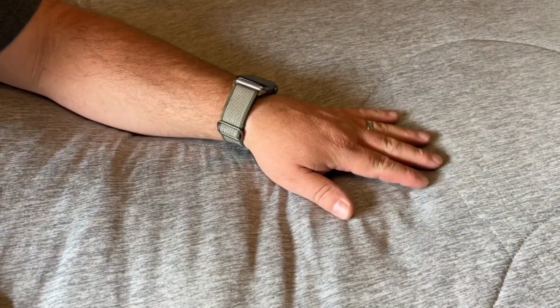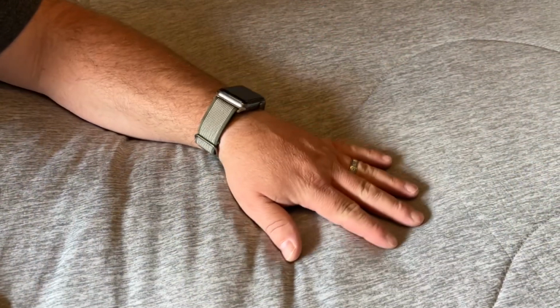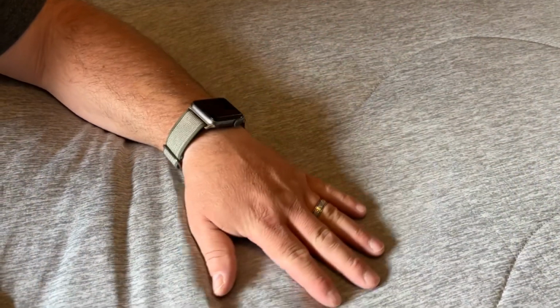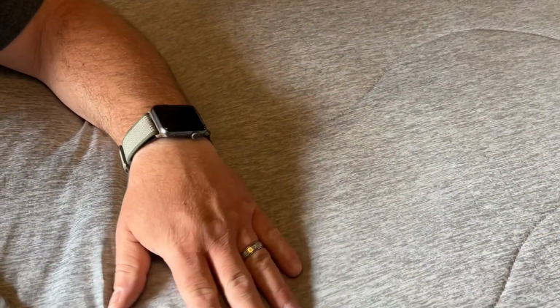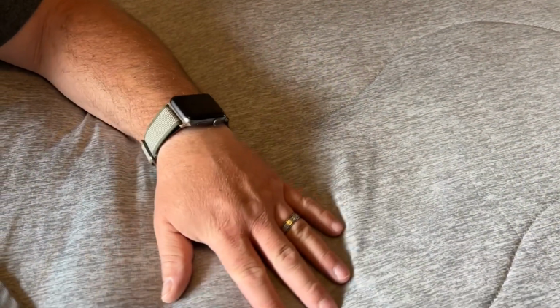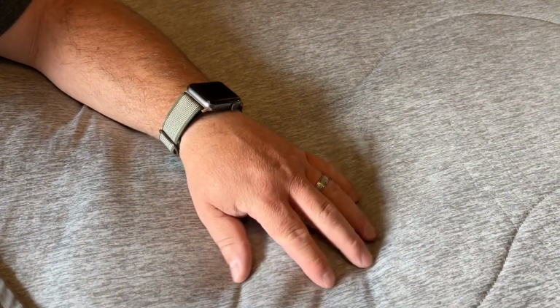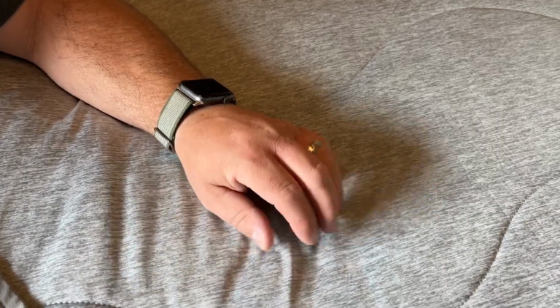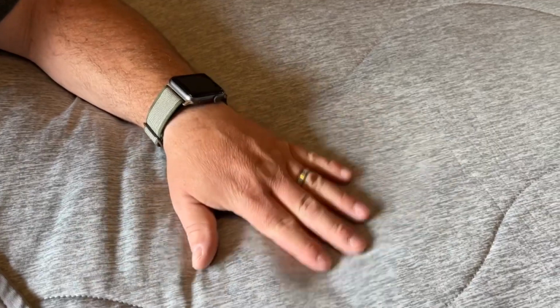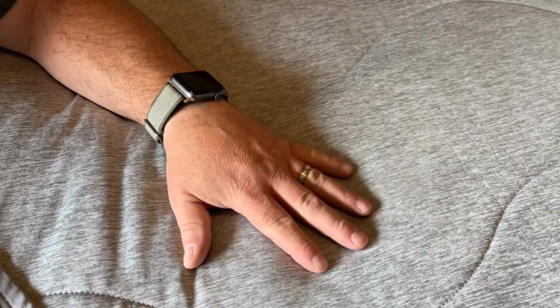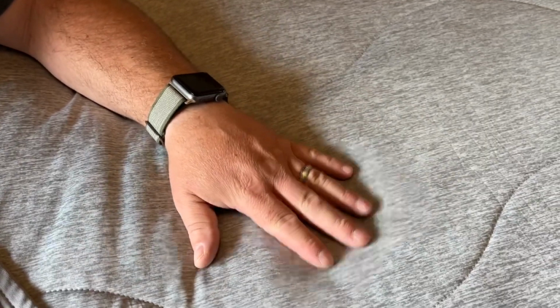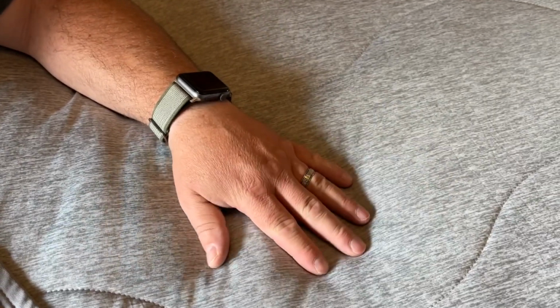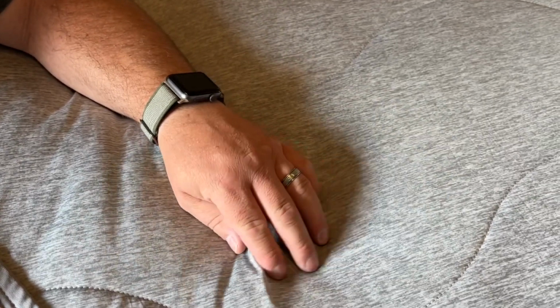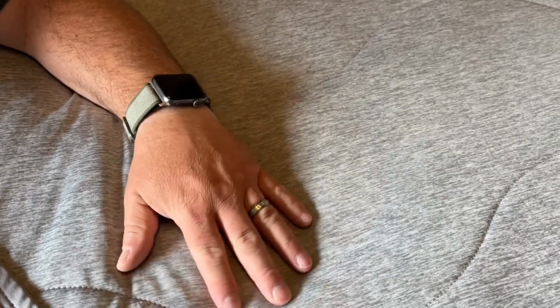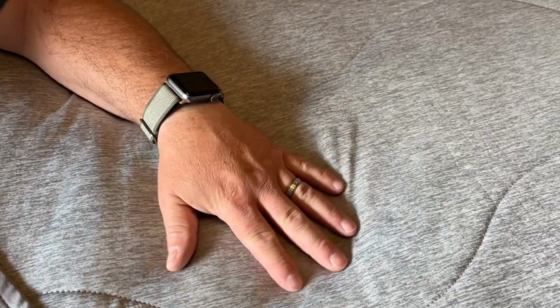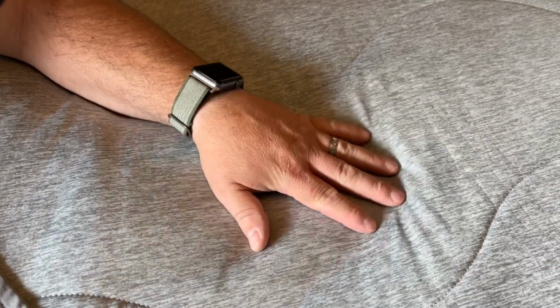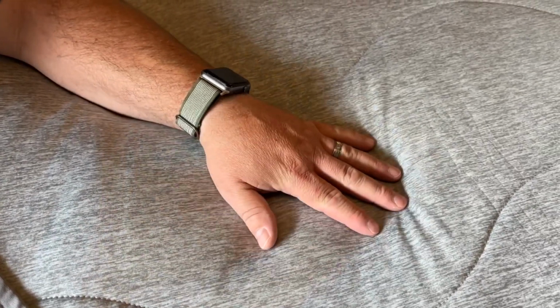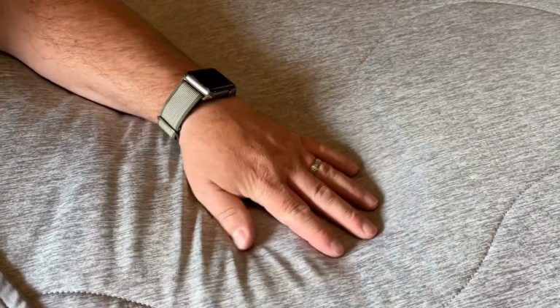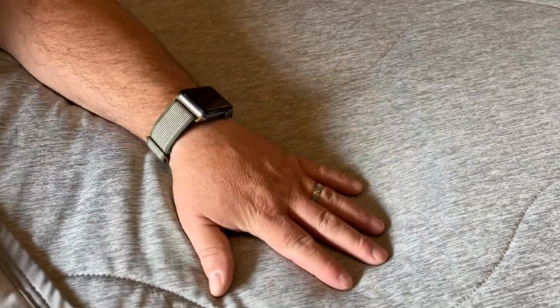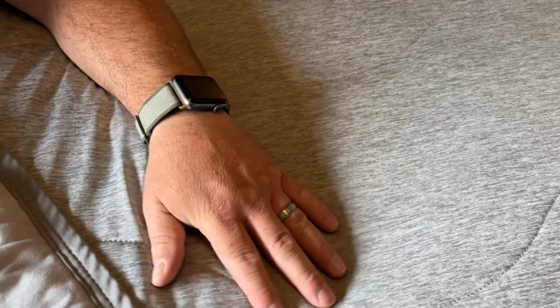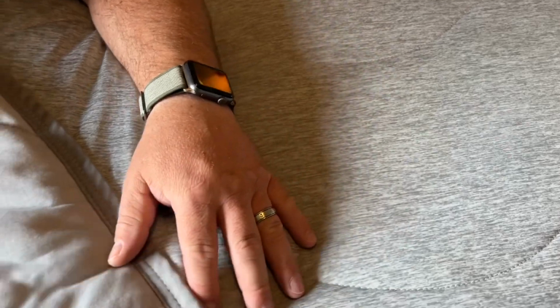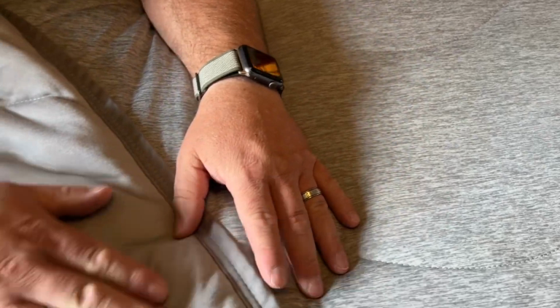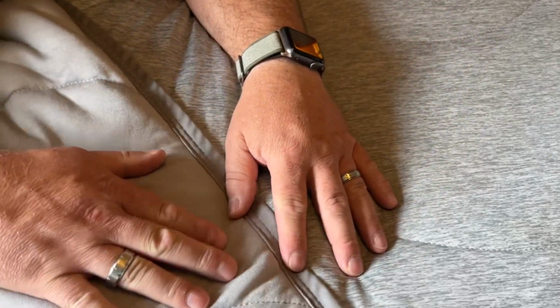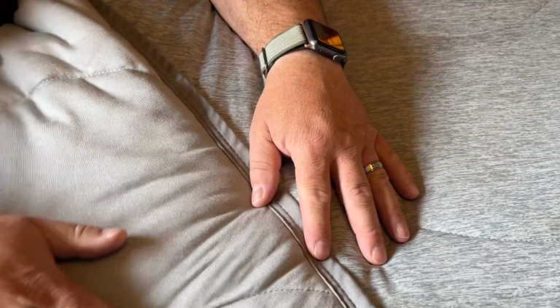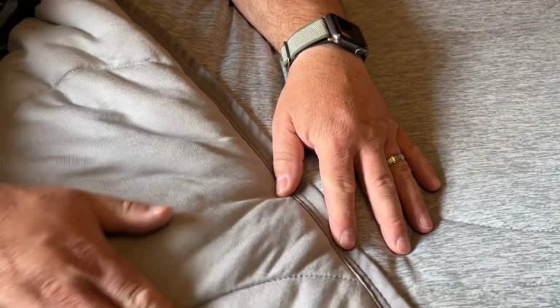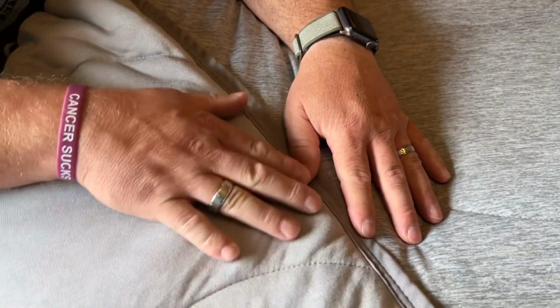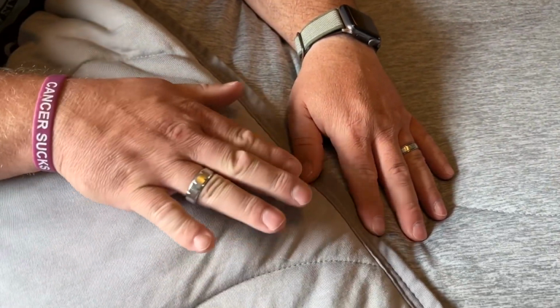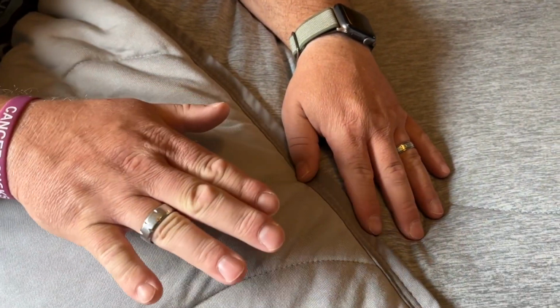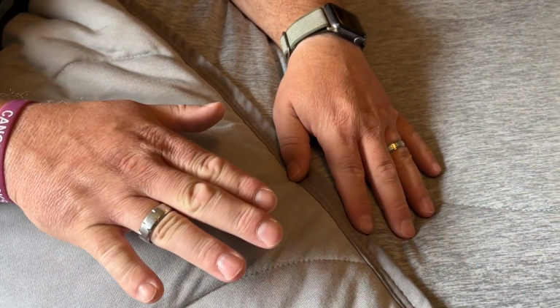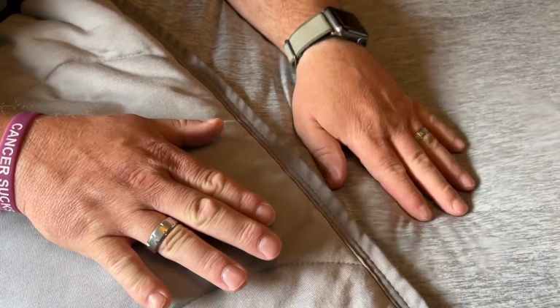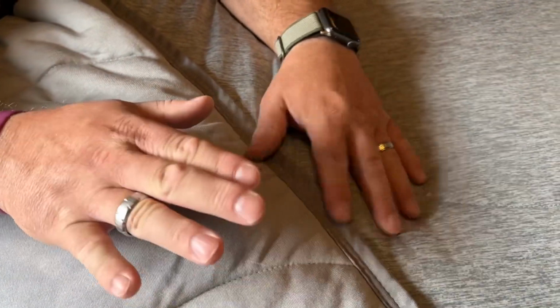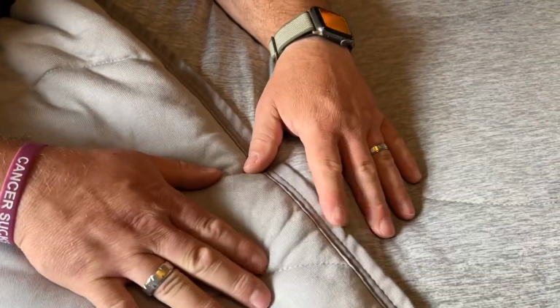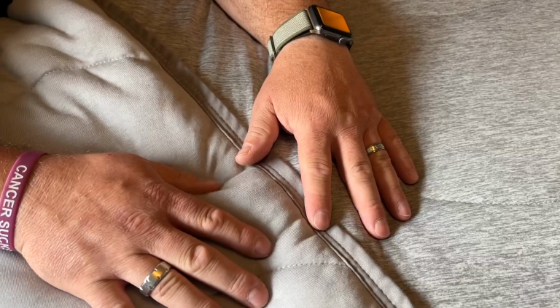This blanket is nice and soft. It's also cool to the touch, which makes it feel really nice when you're using it, and it is double-sided so it's nice and cool on both the top and the bottom.